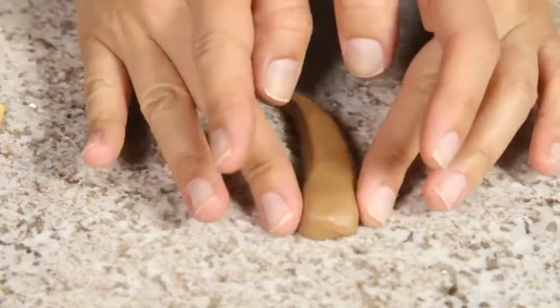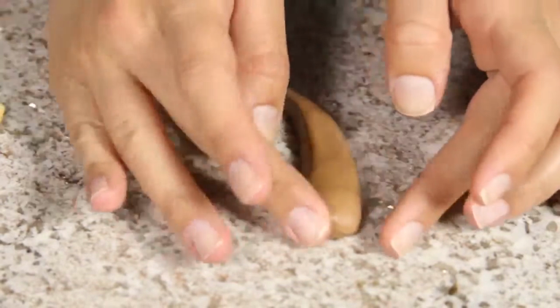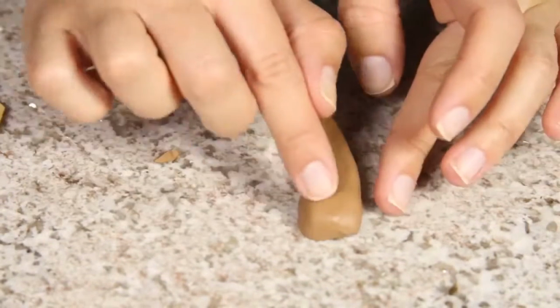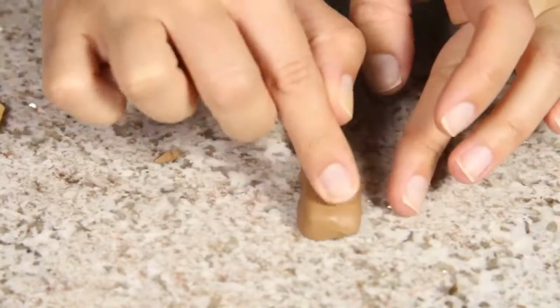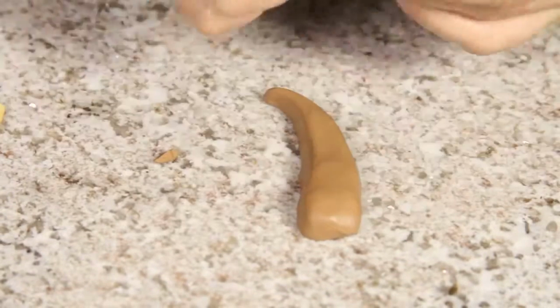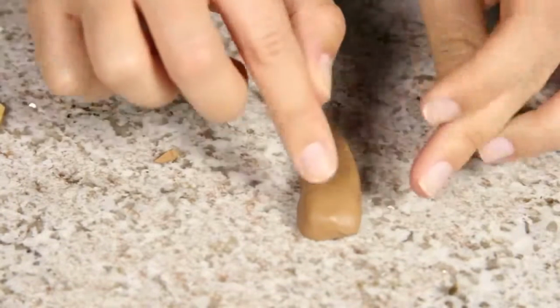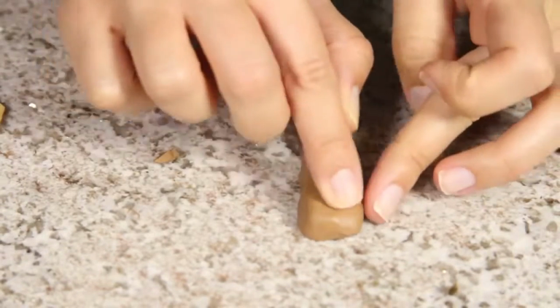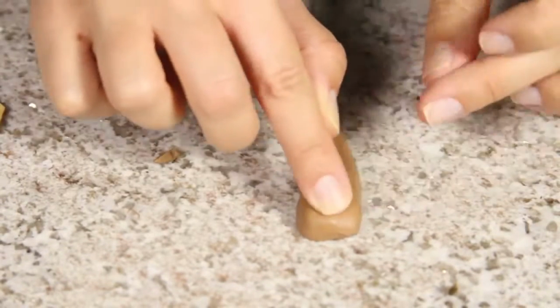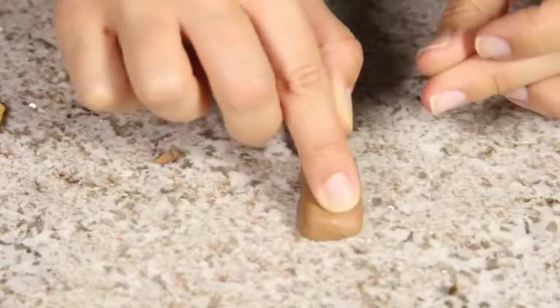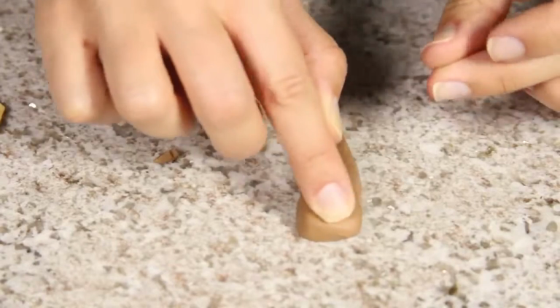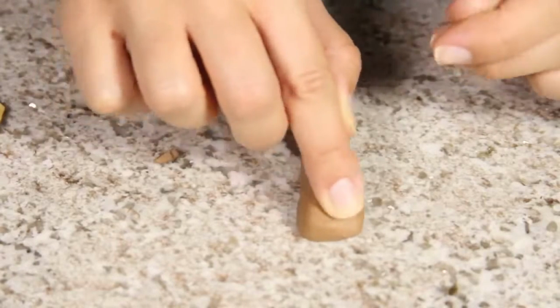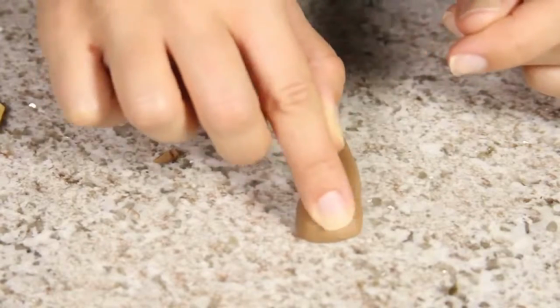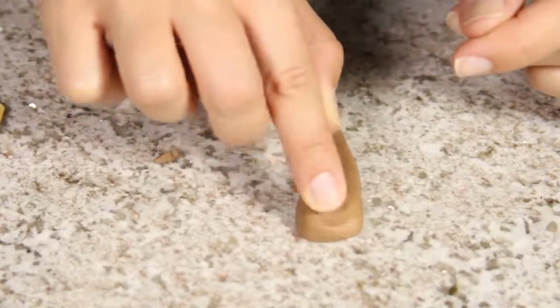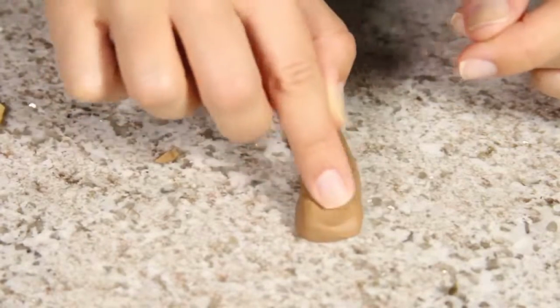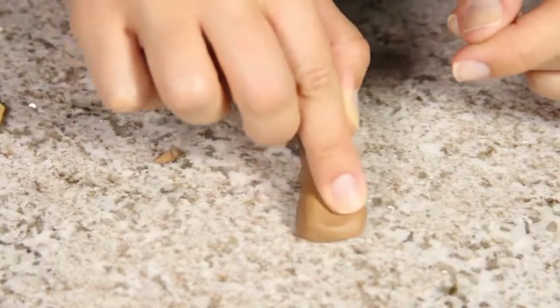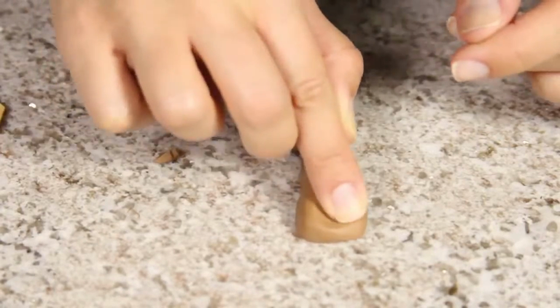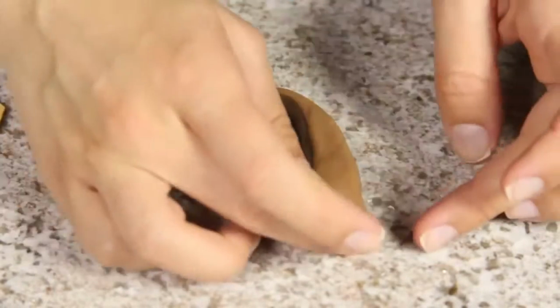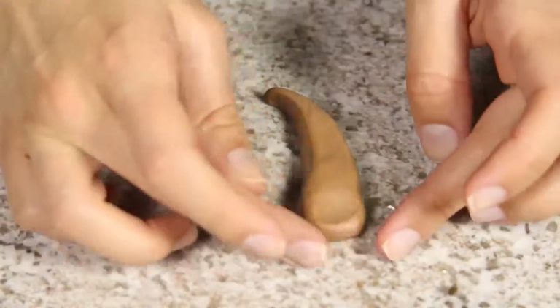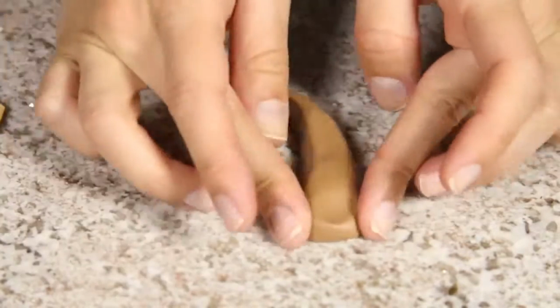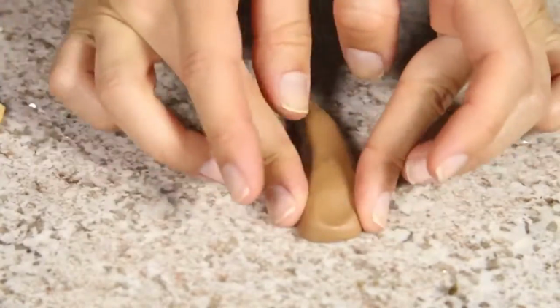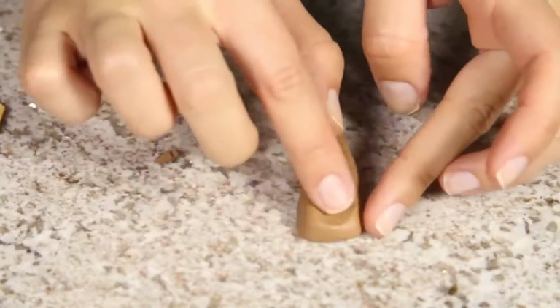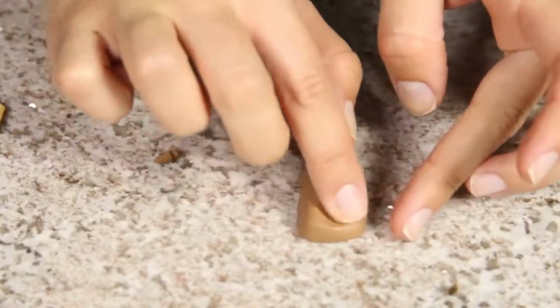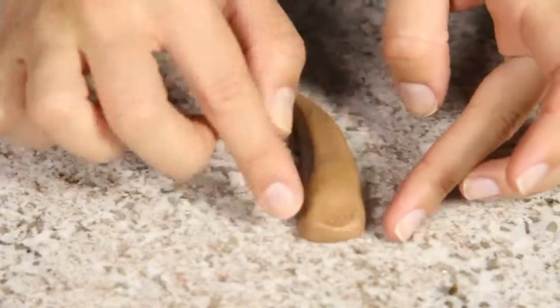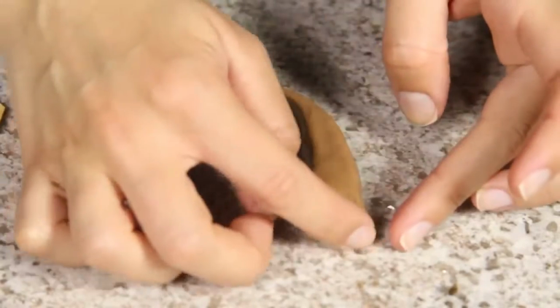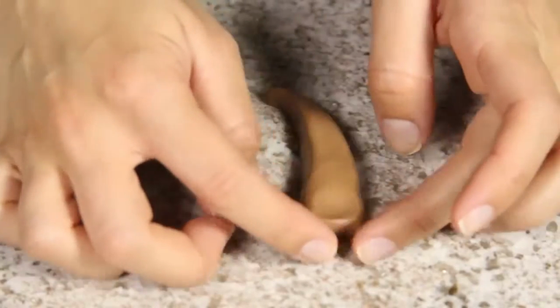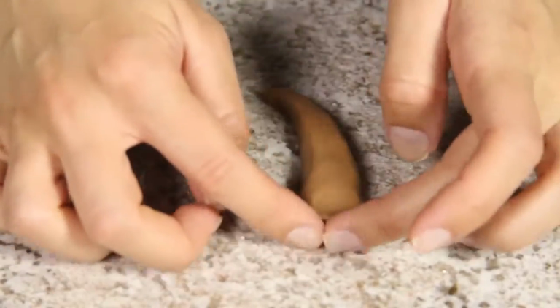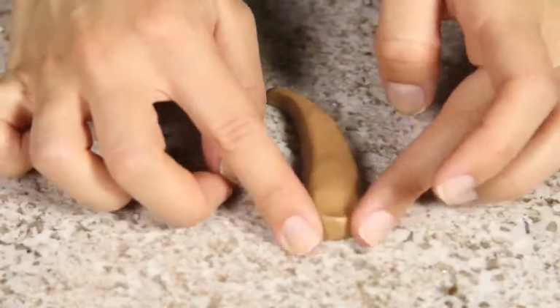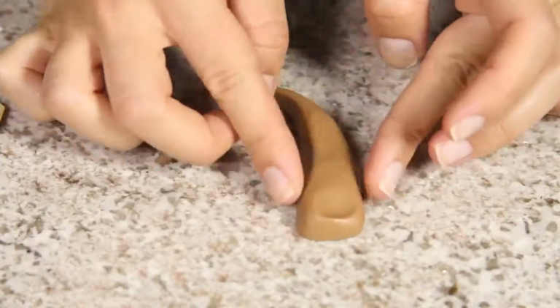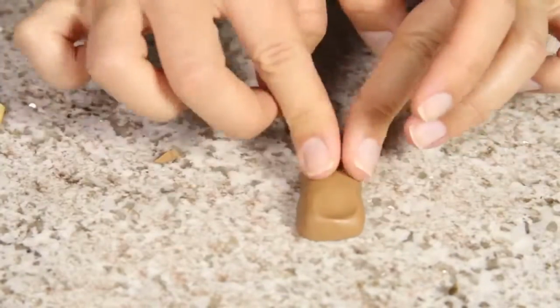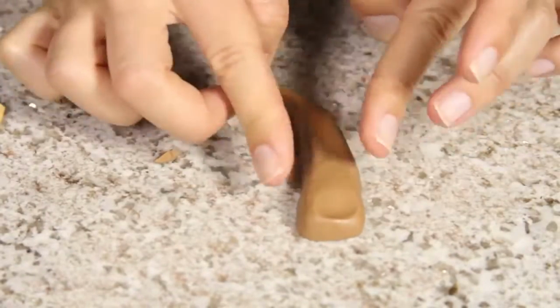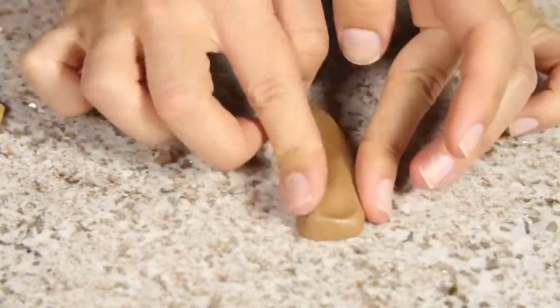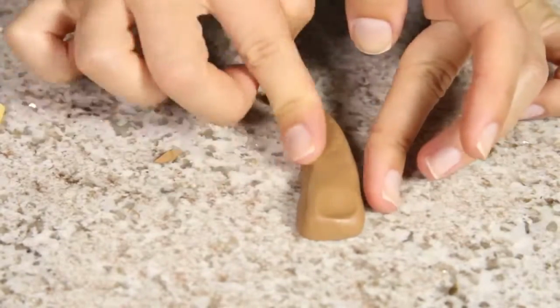Once you're happy with the shape, take your index finger and push it into the top portion of the clay to make a little circle. This is a small detail on the necklace and I want to make sure to replicate it in my clay as well.